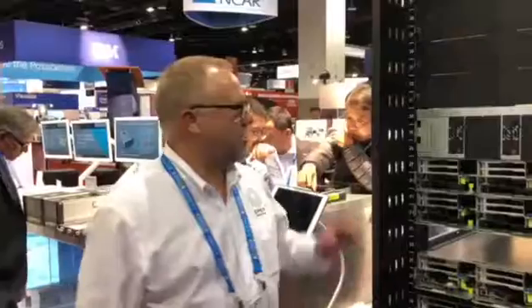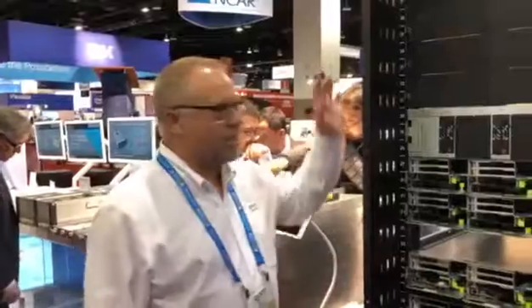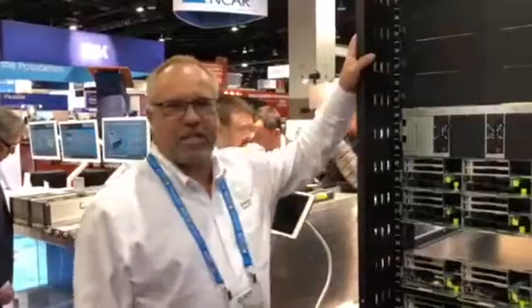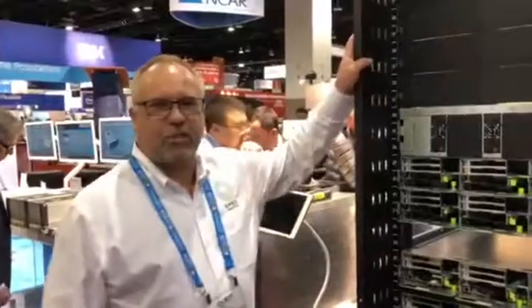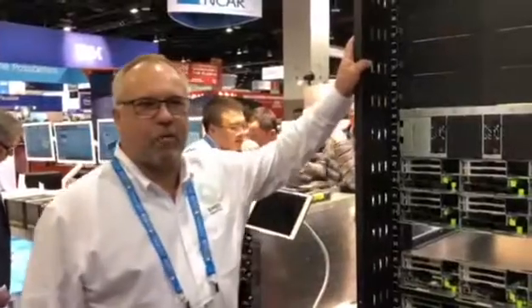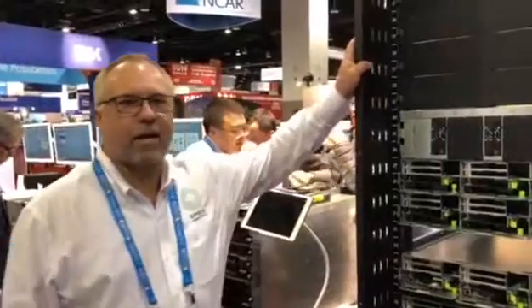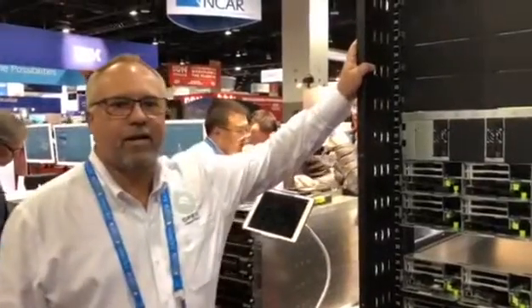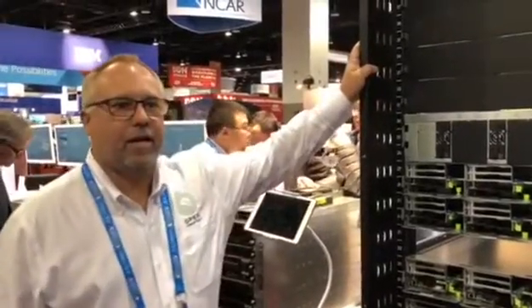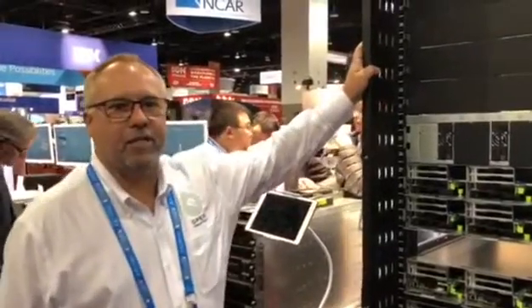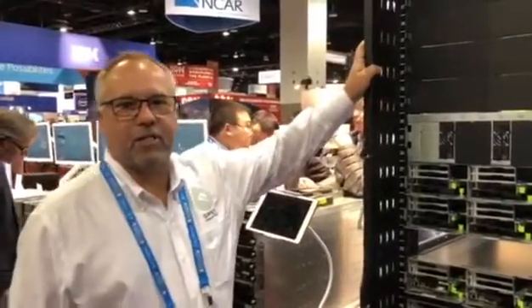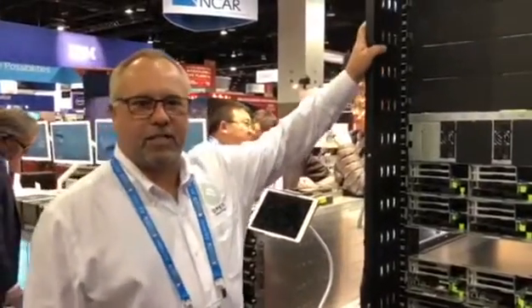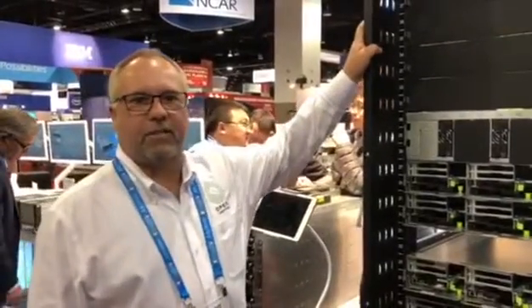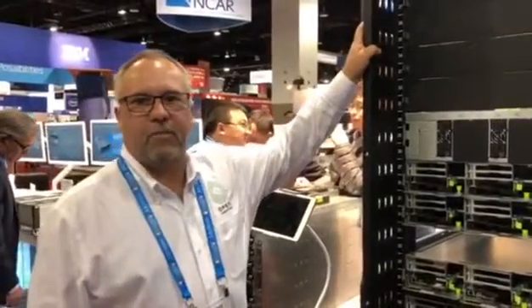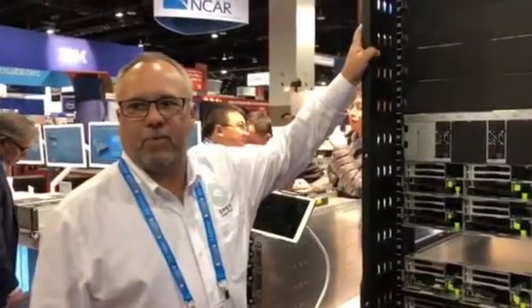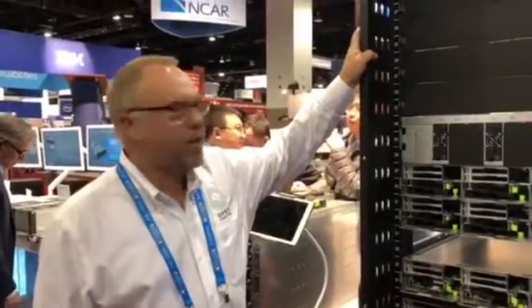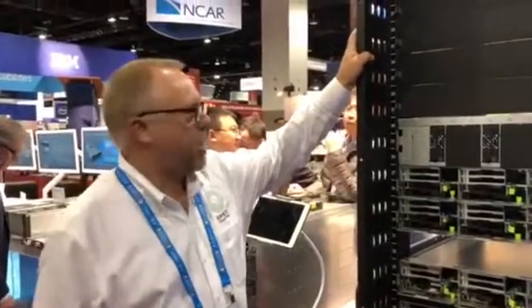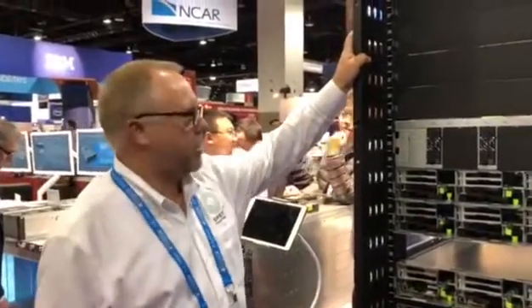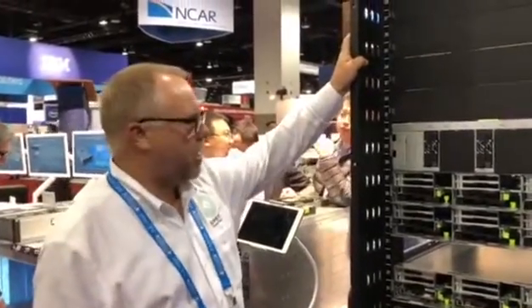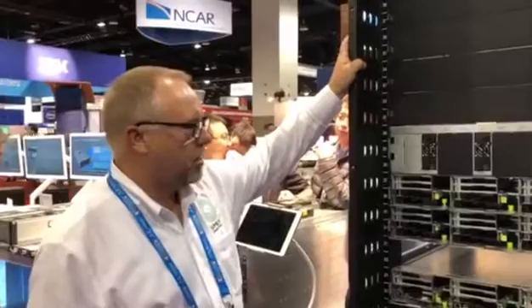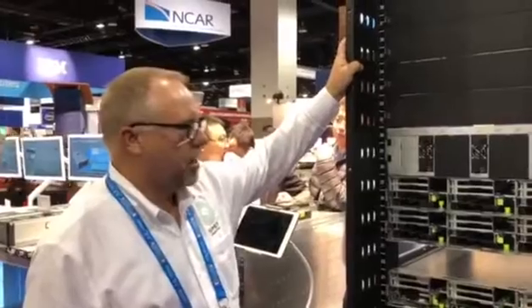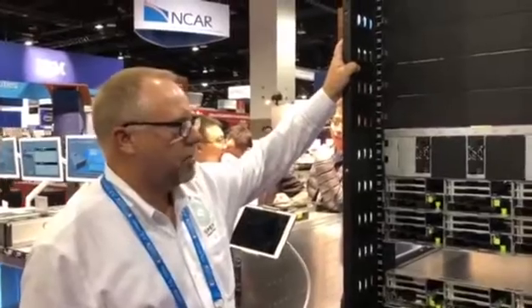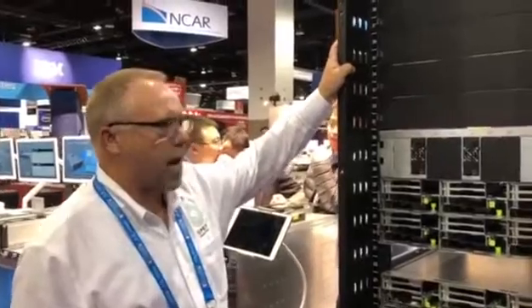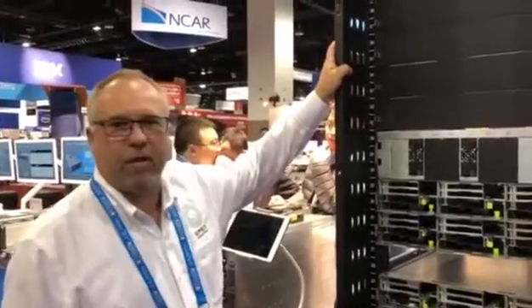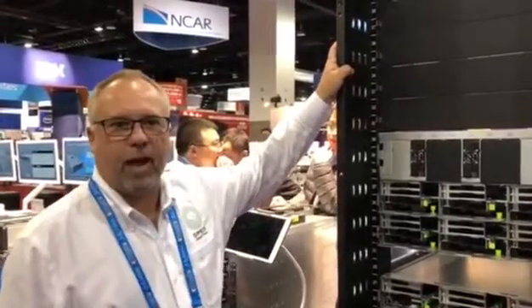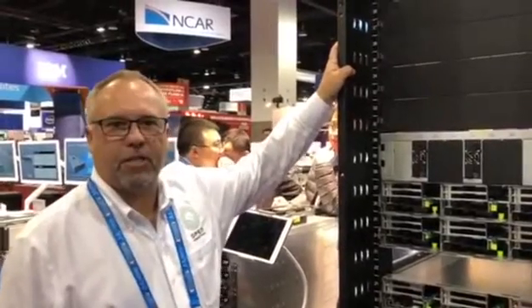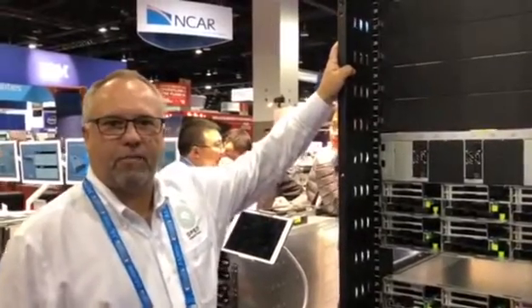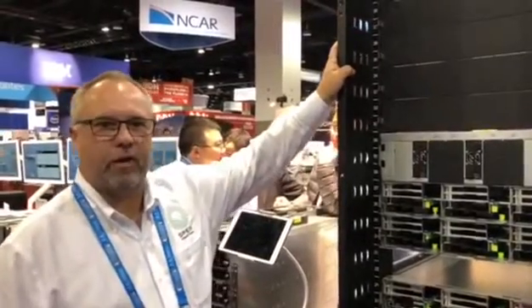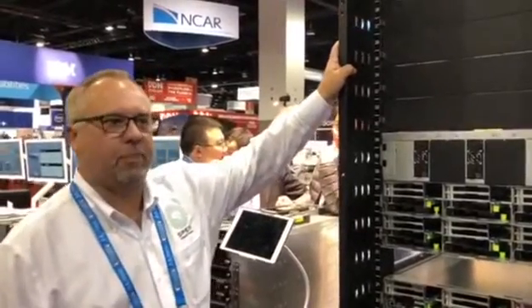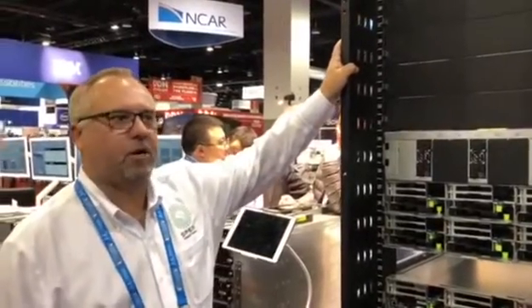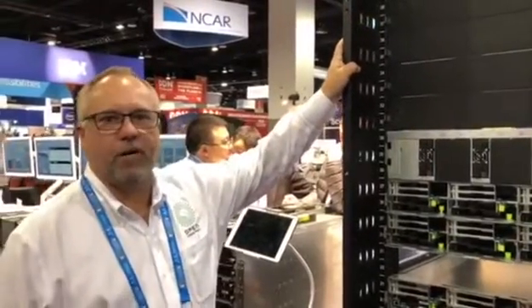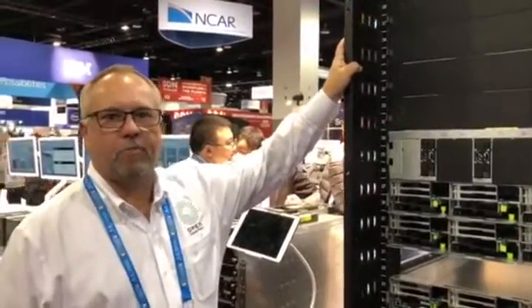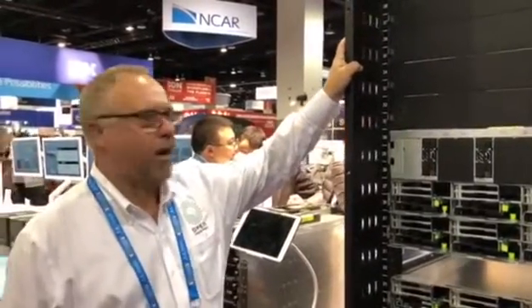This is the InSpur rack. We just launched the San Jose motherboard and we happen to have the rack here, so I'll give you a quick demo of the open rack.